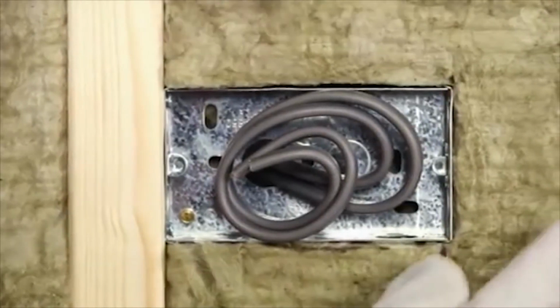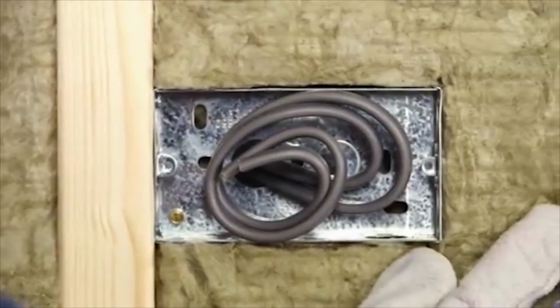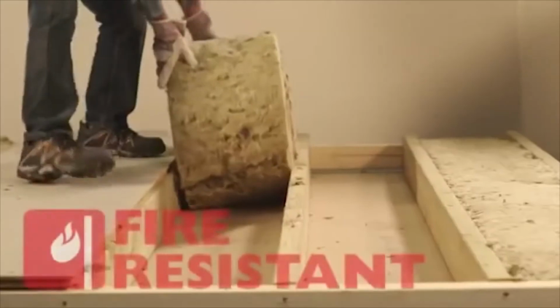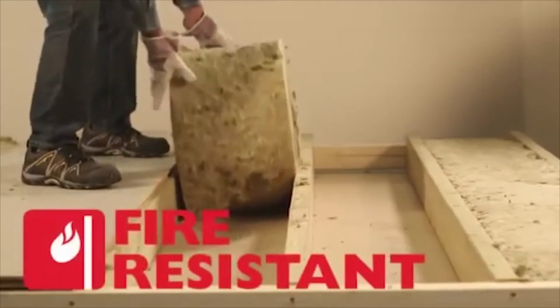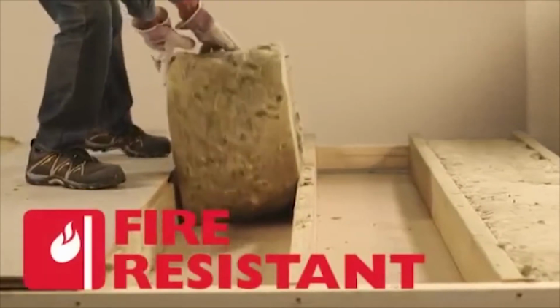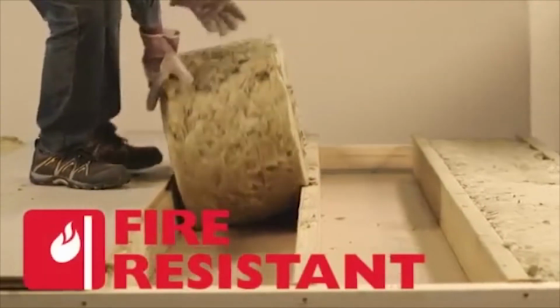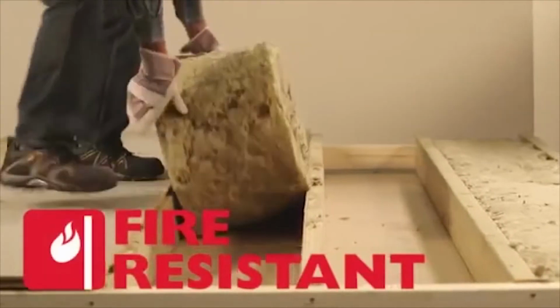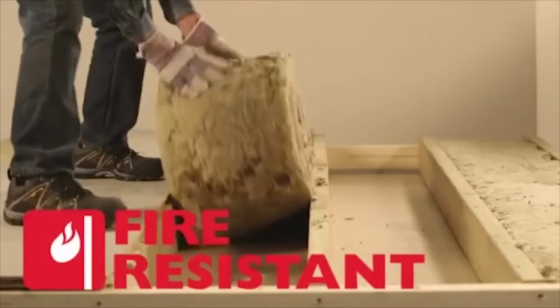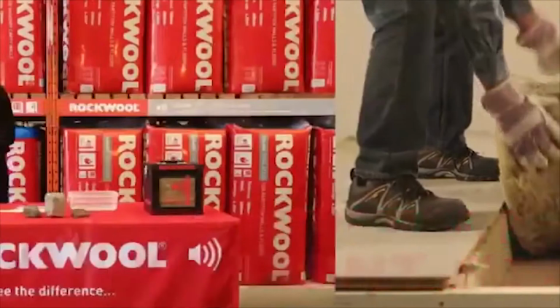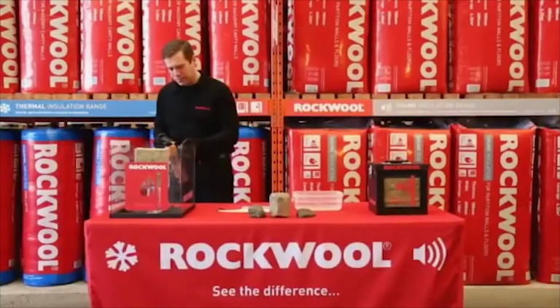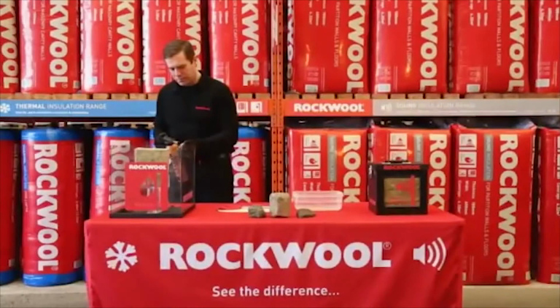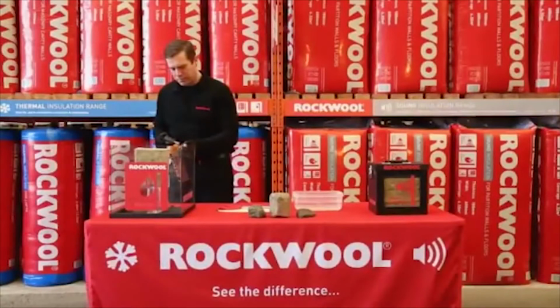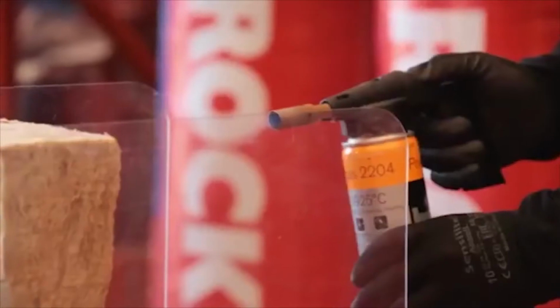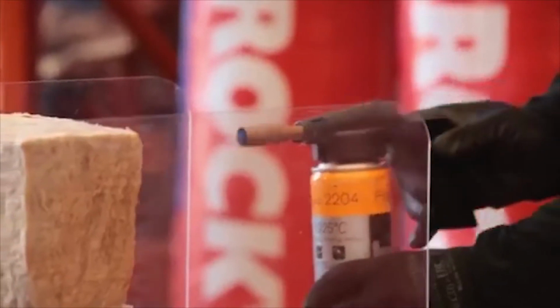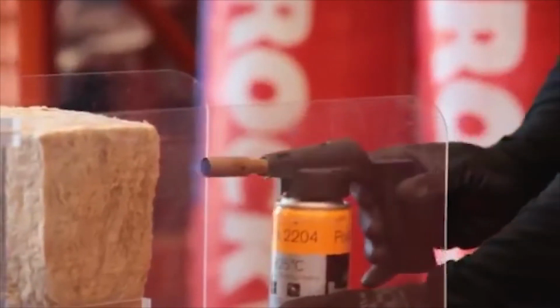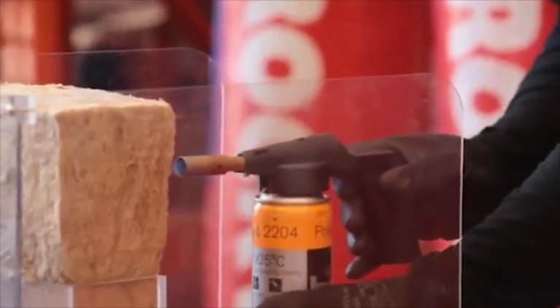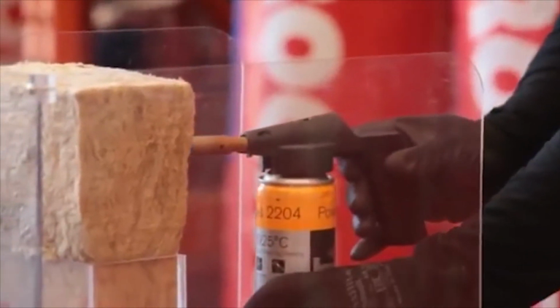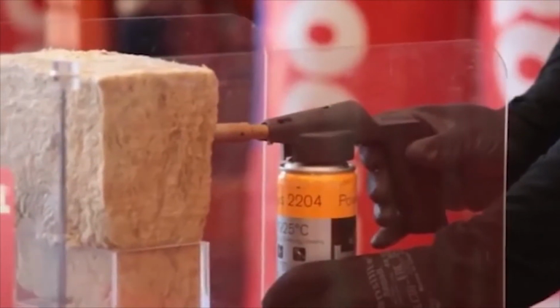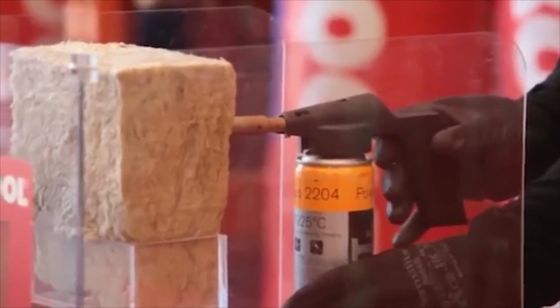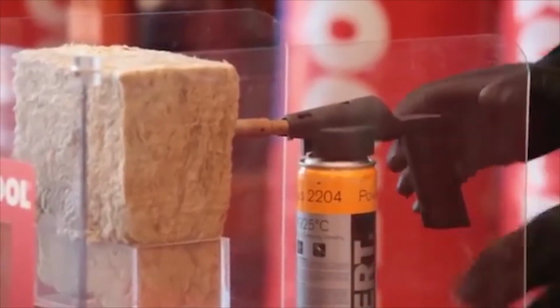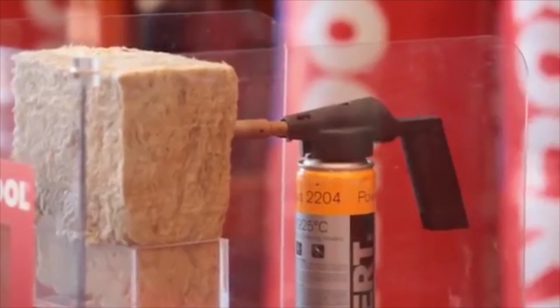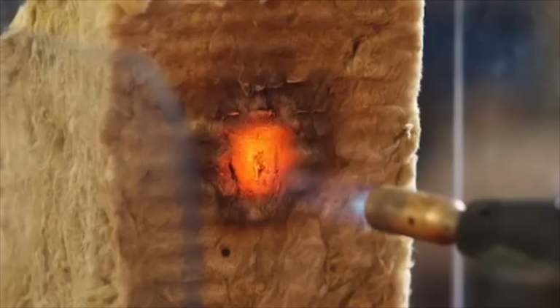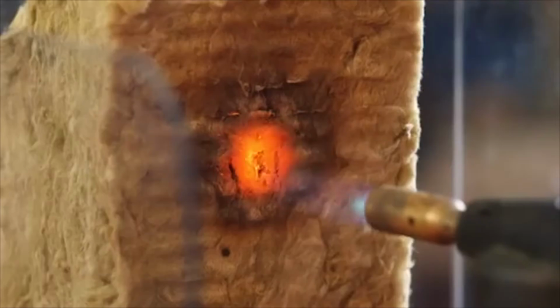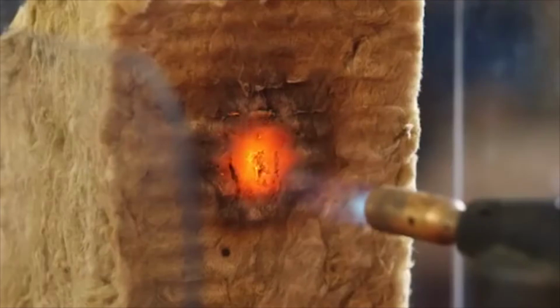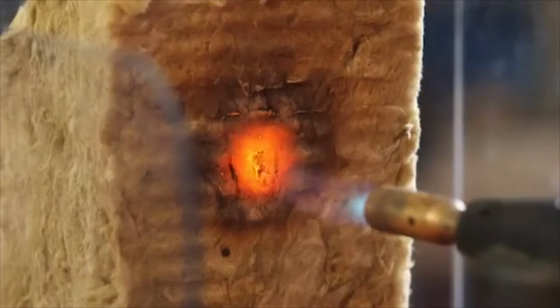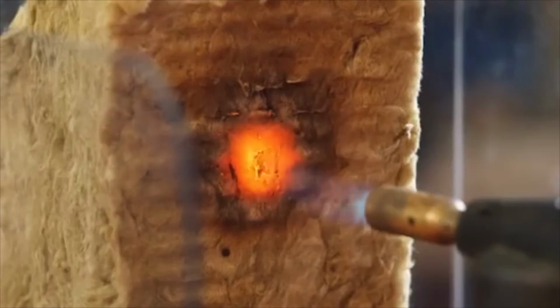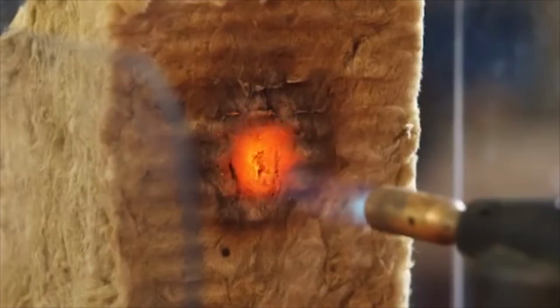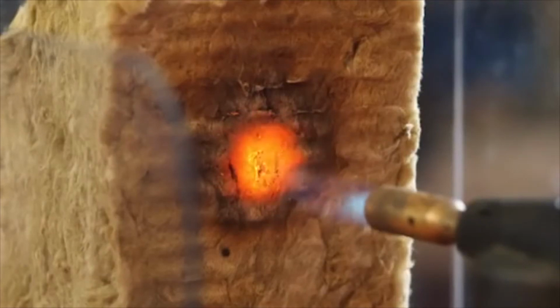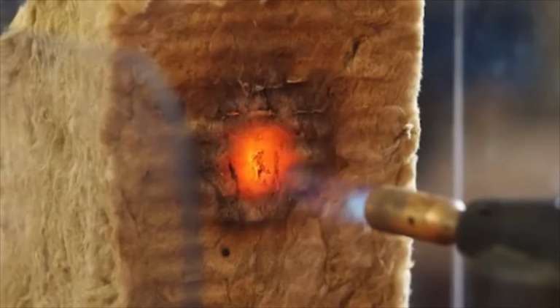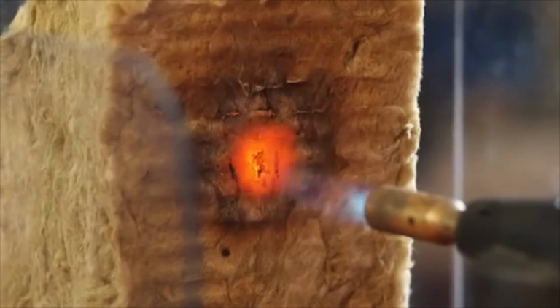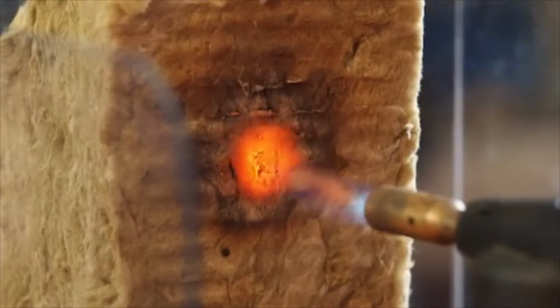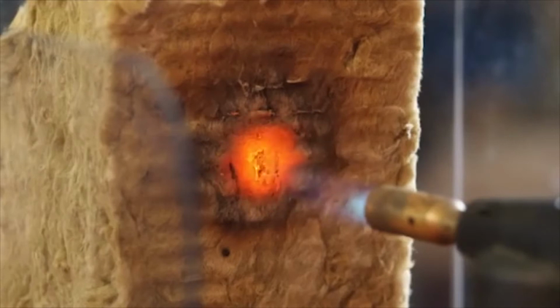As it's stone-based, Rockwool insulation is non-combustible and can withstand temperatures of more than a thousand degrees Celsius. Put a blowtorch next to a piece of Rockwool insulation and it will begin to glow but doesn't catch fire or melt.